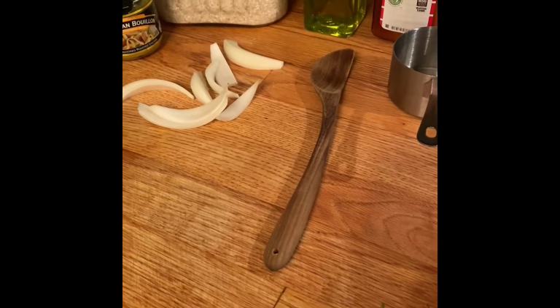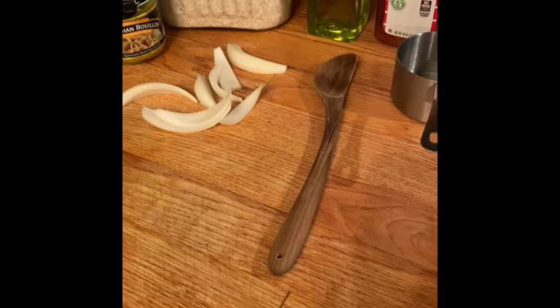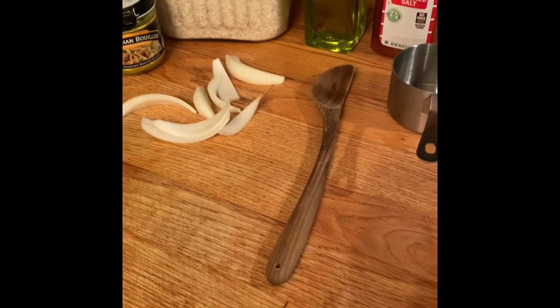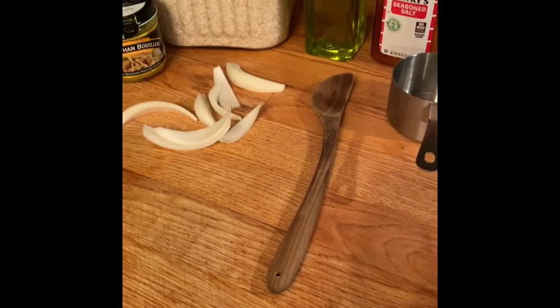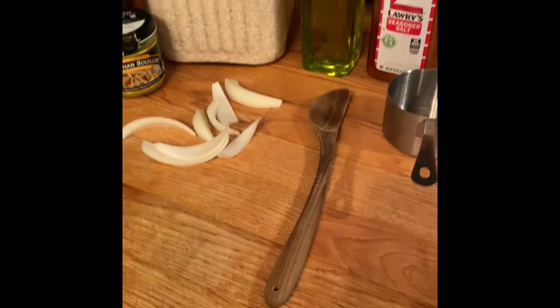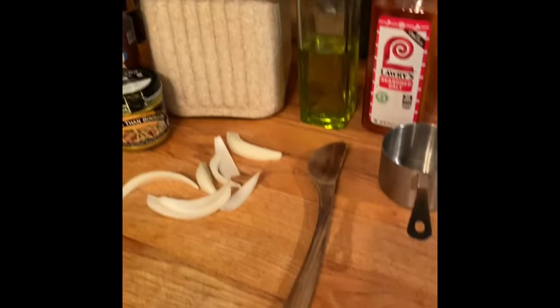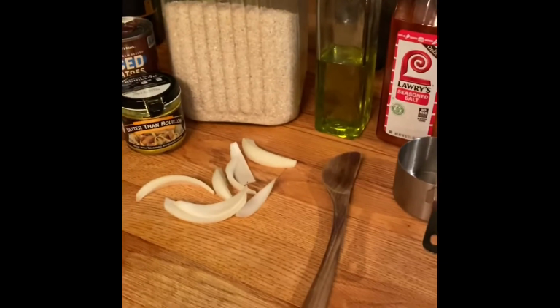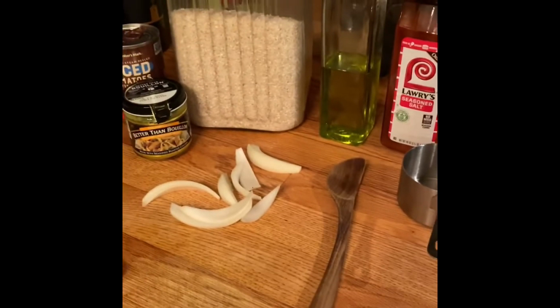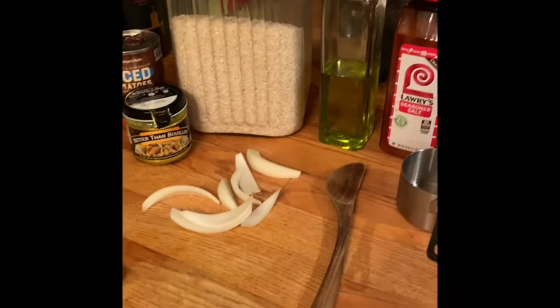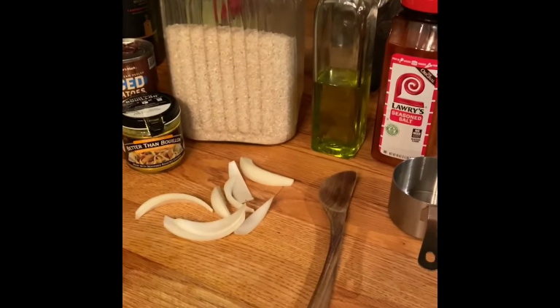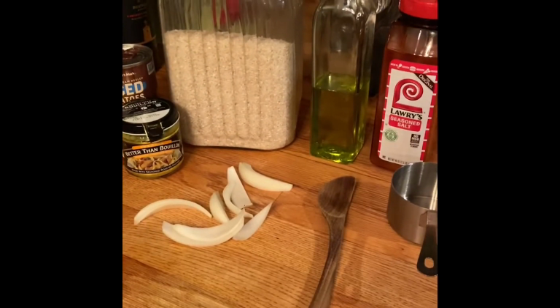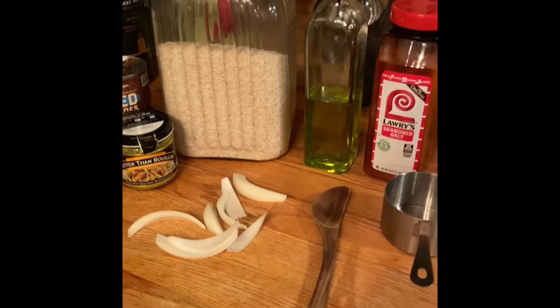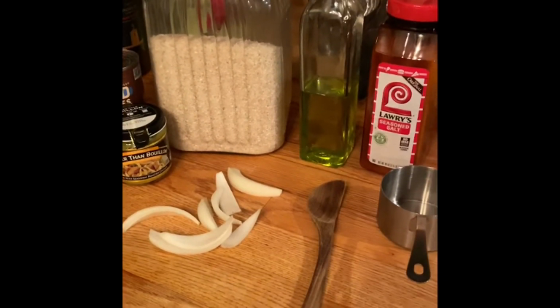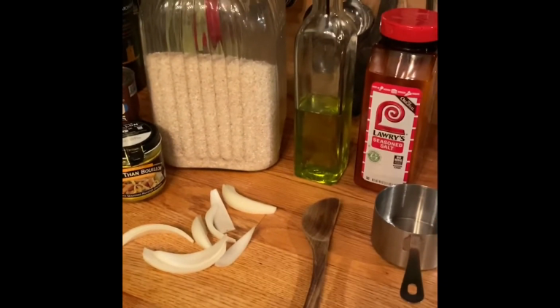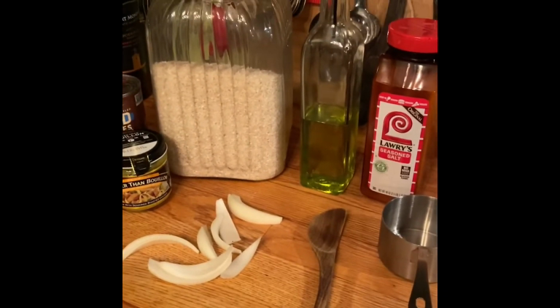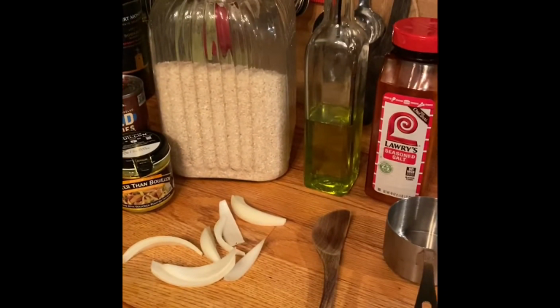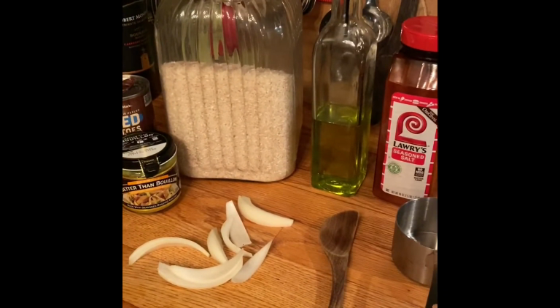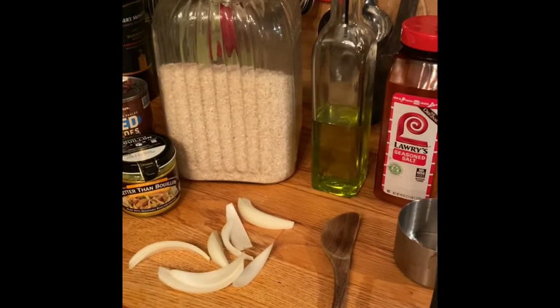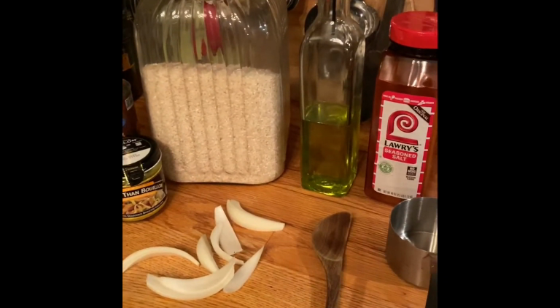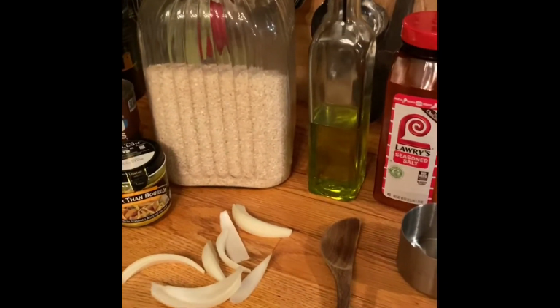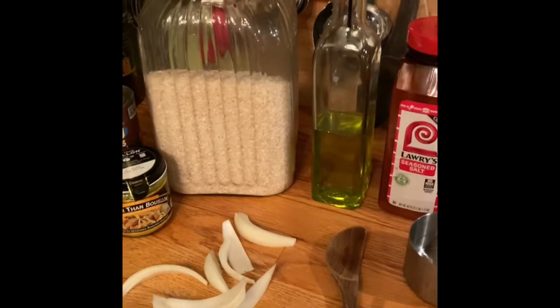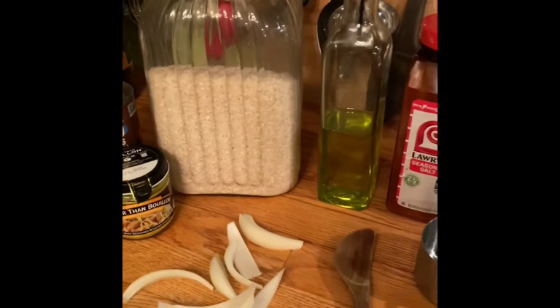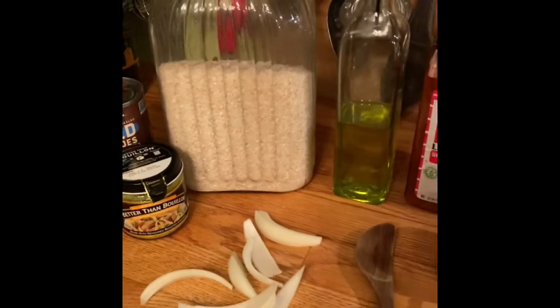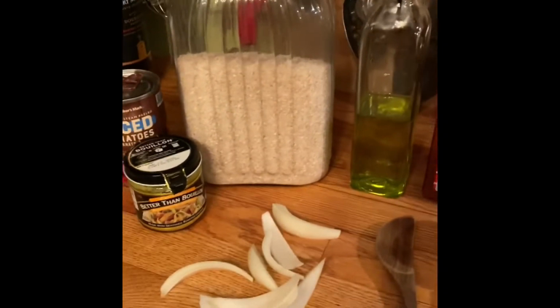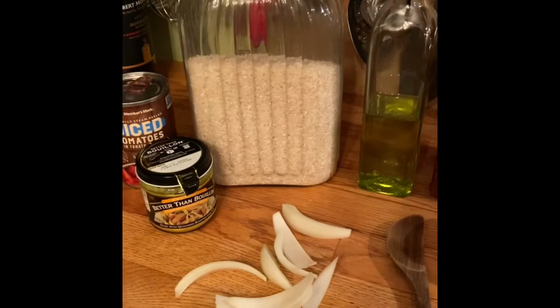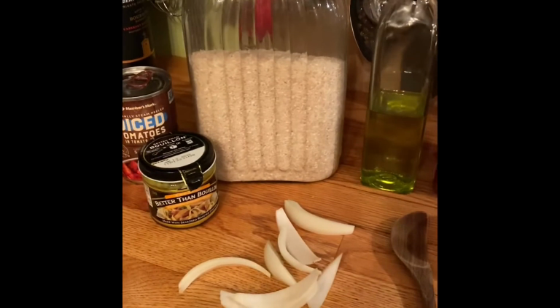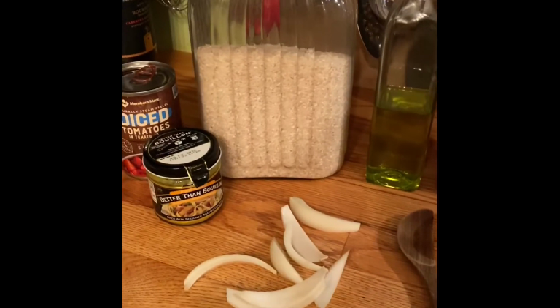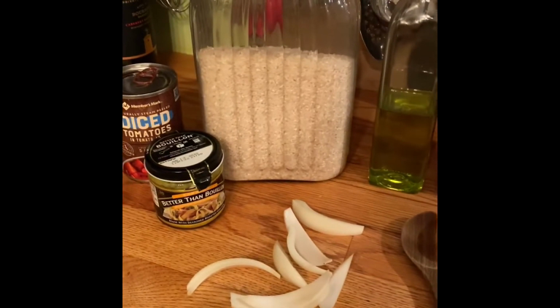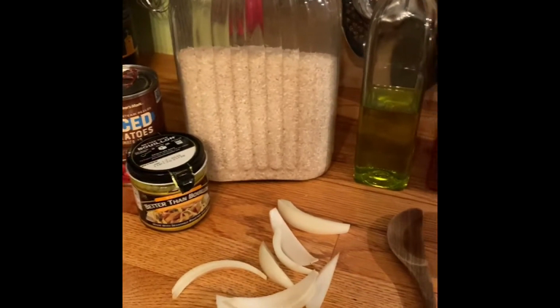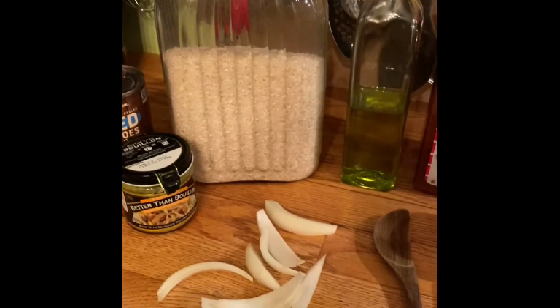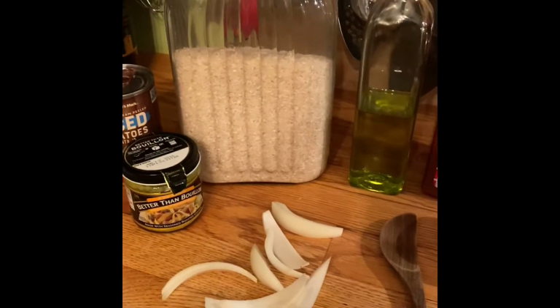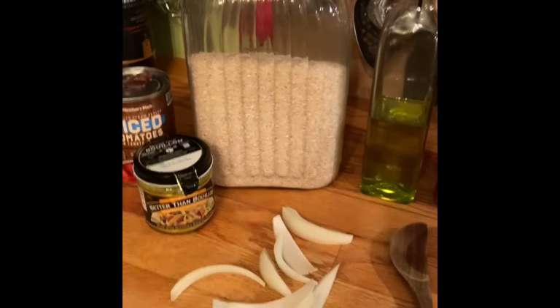I was recently asked about making Spanish rice, so I'm going to make a quick little video of how I do that.